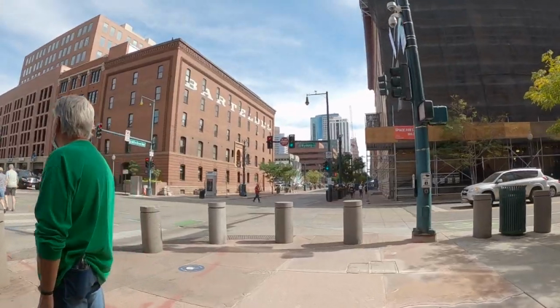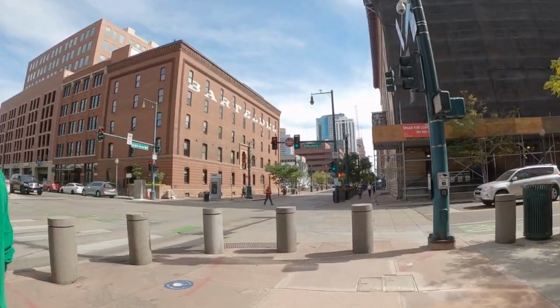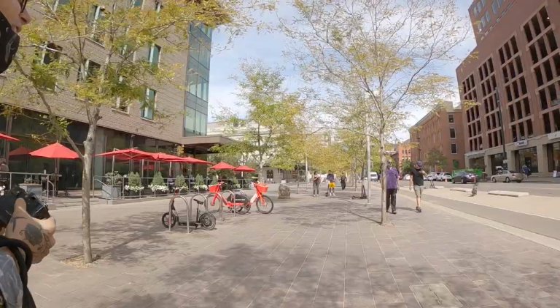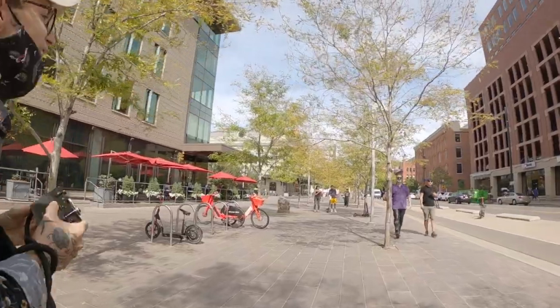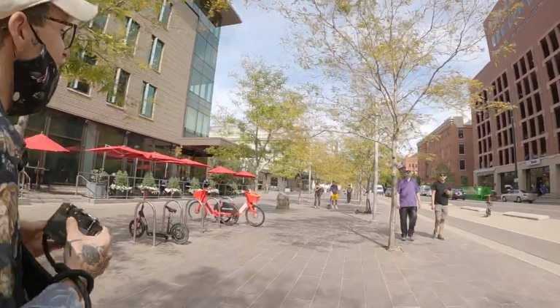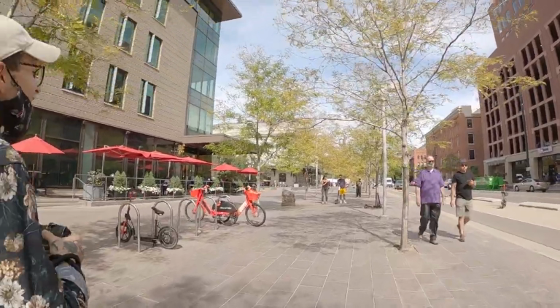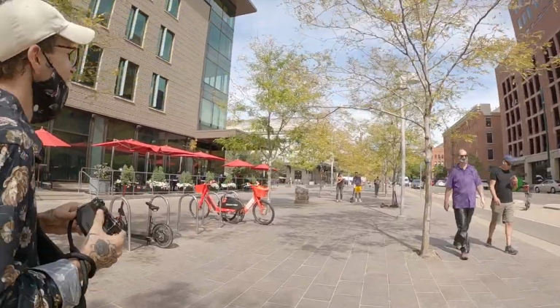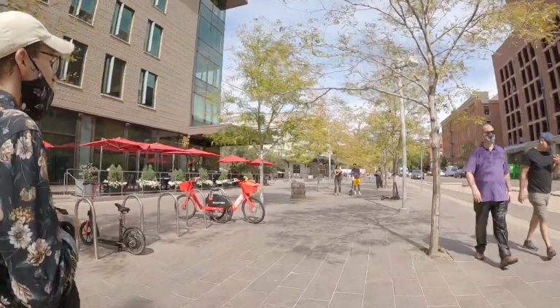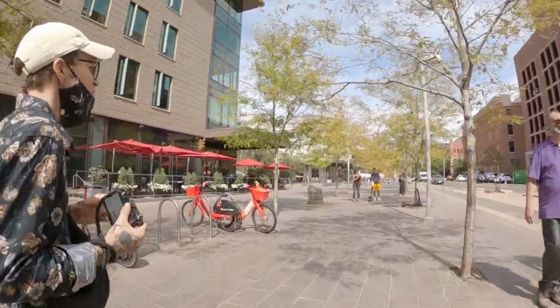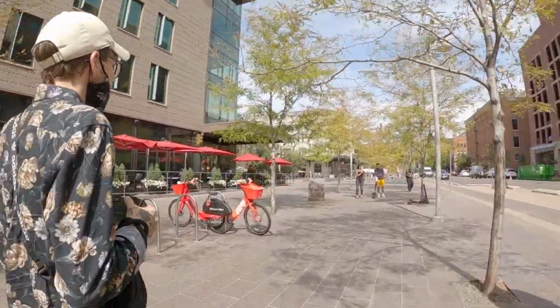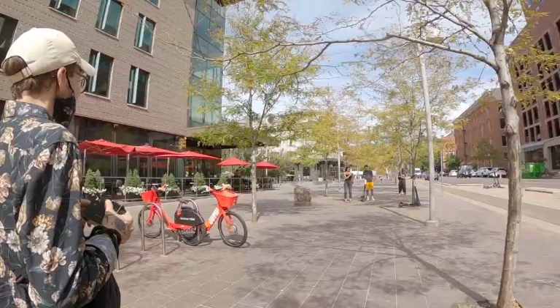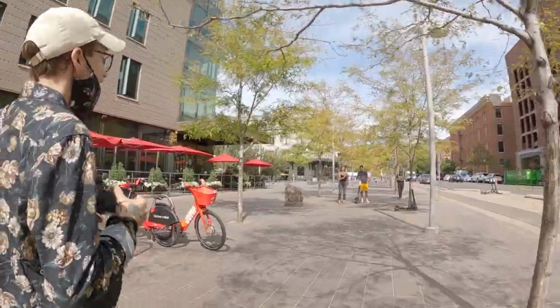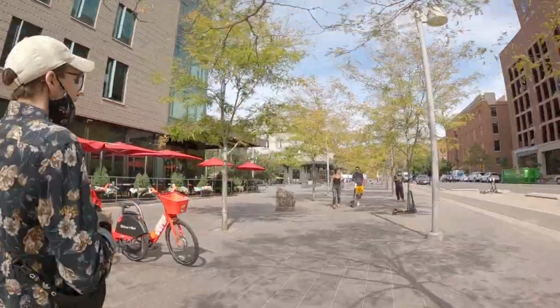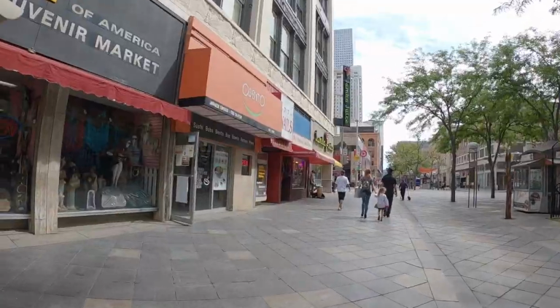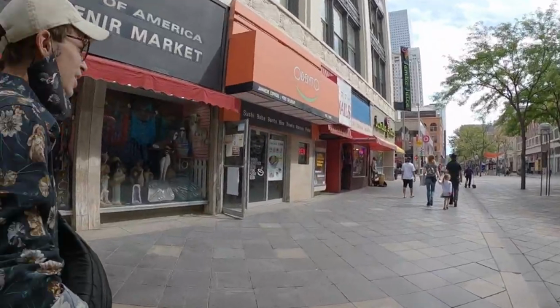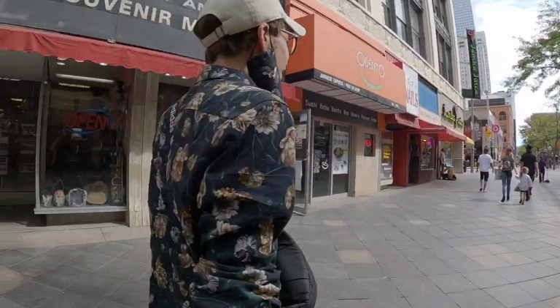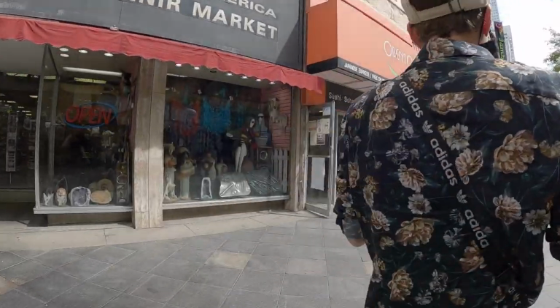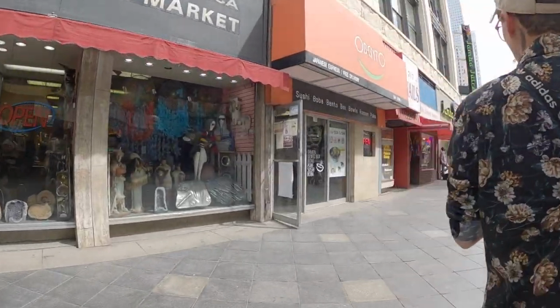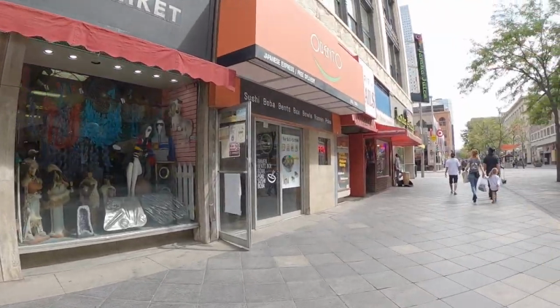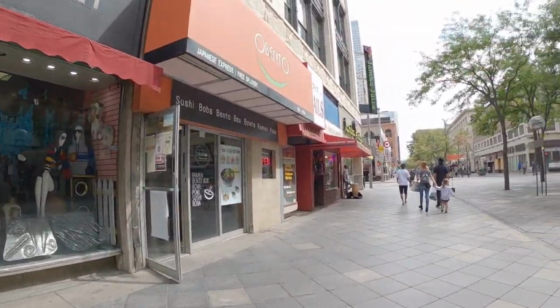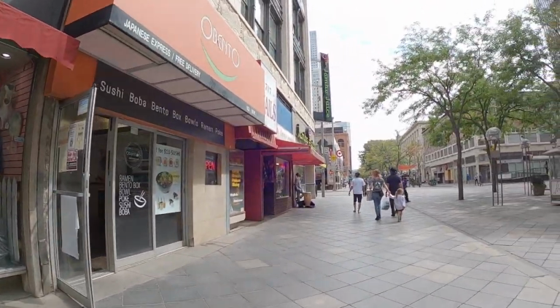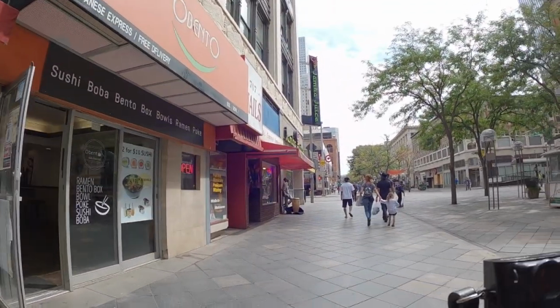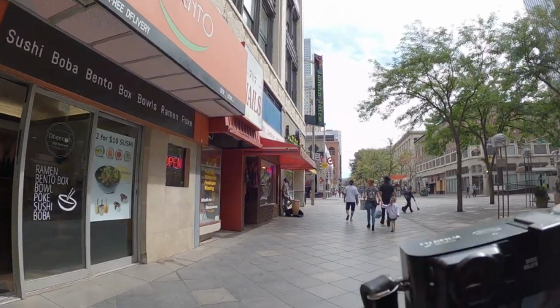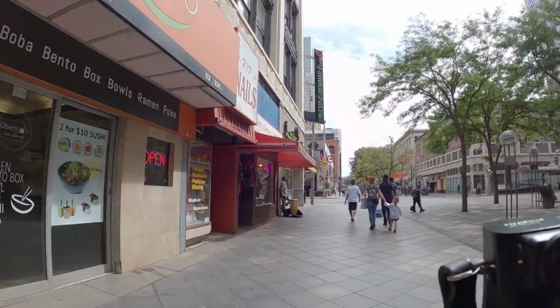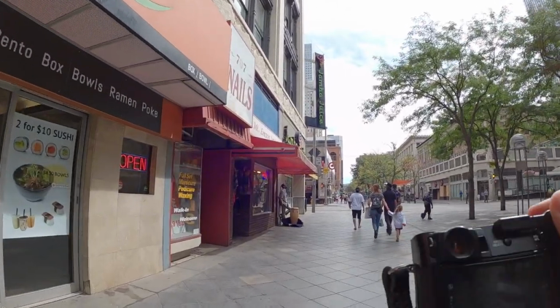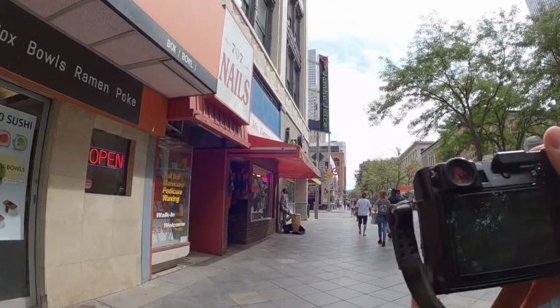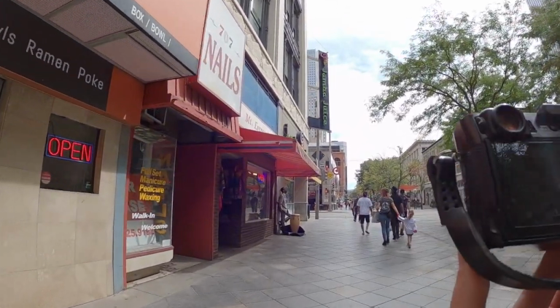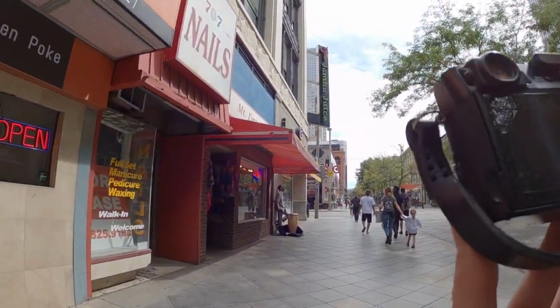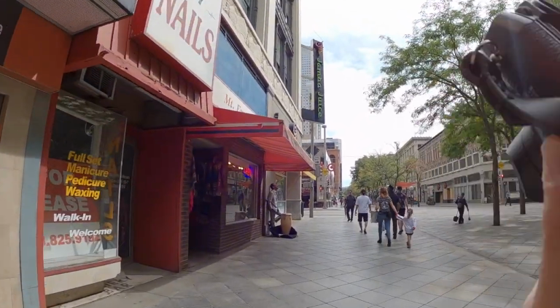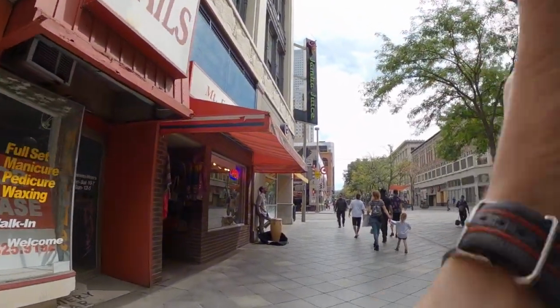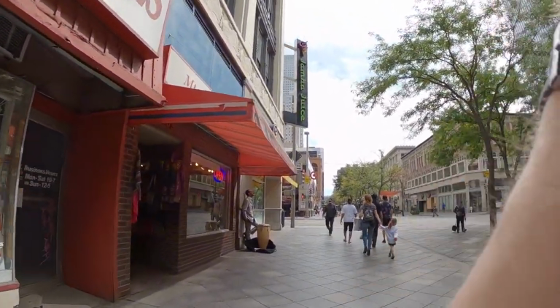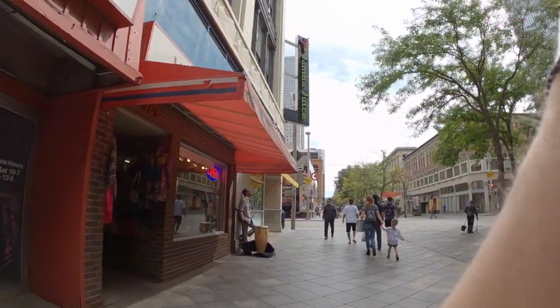Welcome back to another street photography POV video. I'd already been shooting for maybe about 20 minutes at this point, but this was one of the first photos I got after turning the camera on.